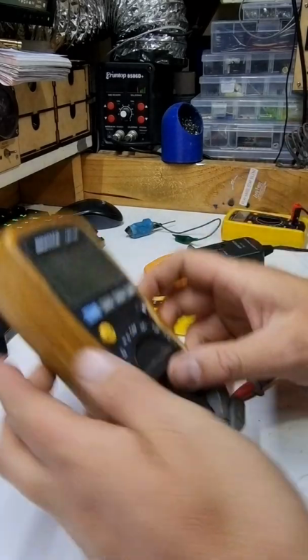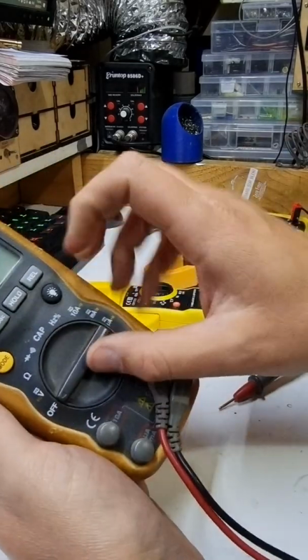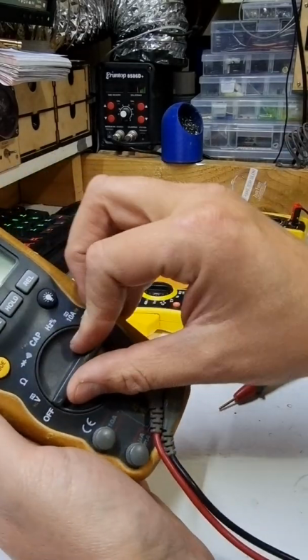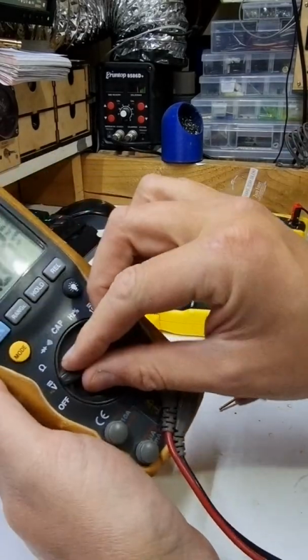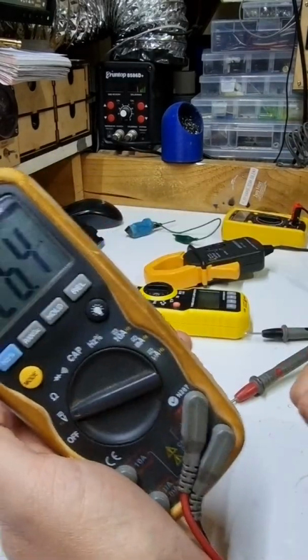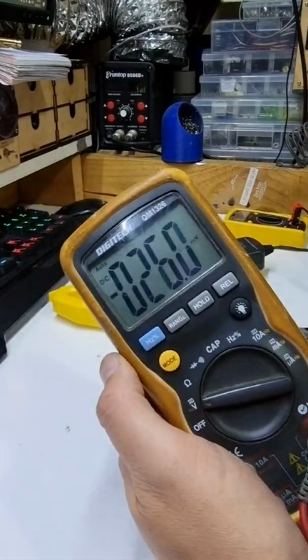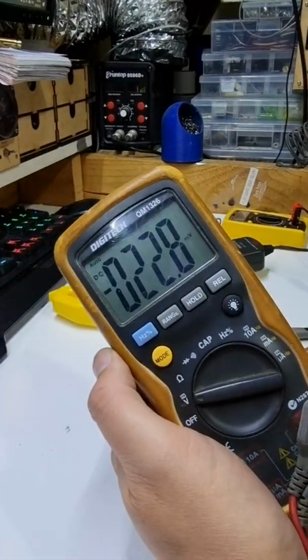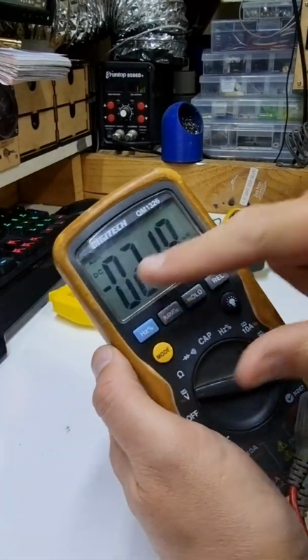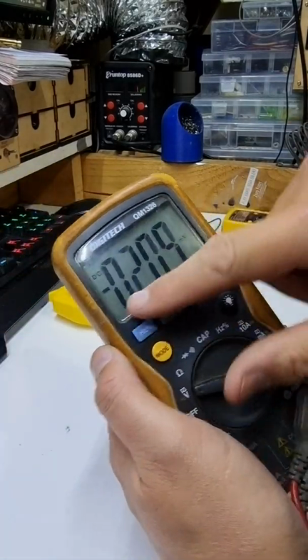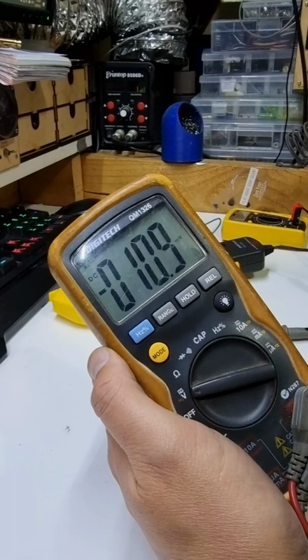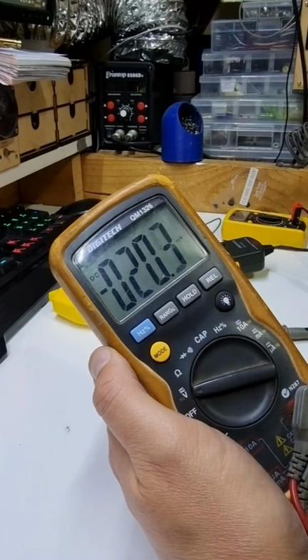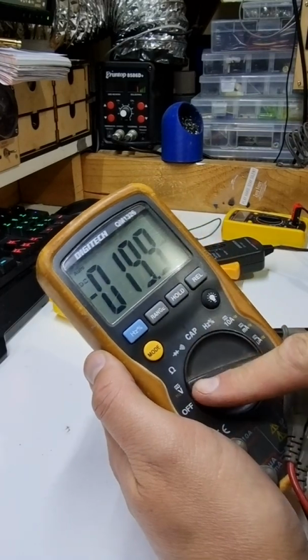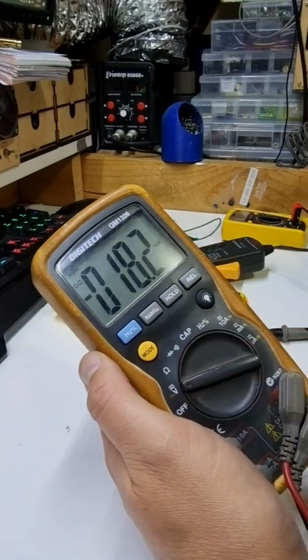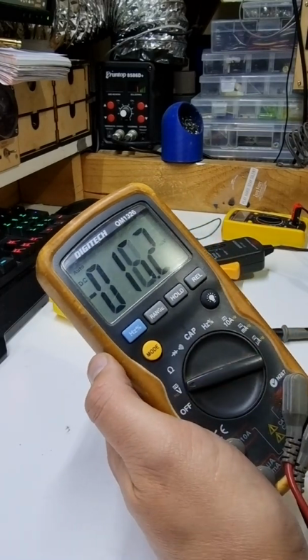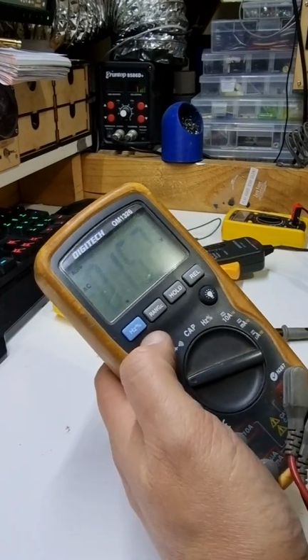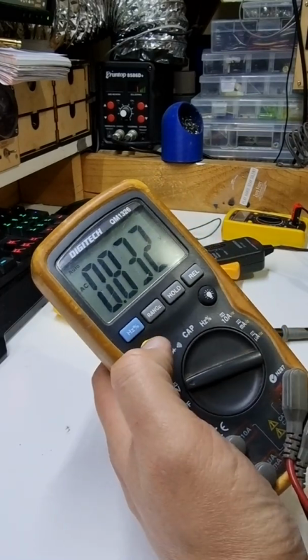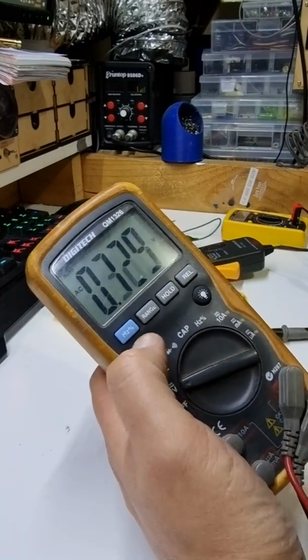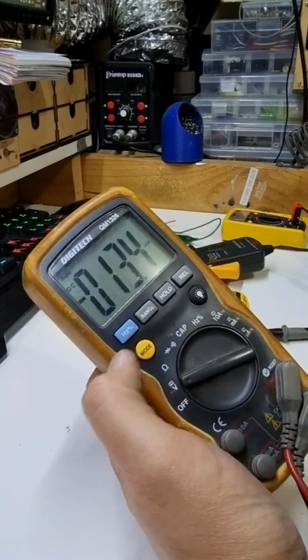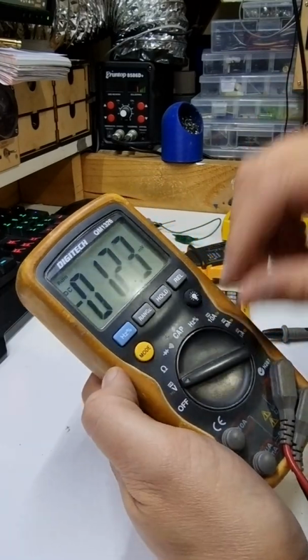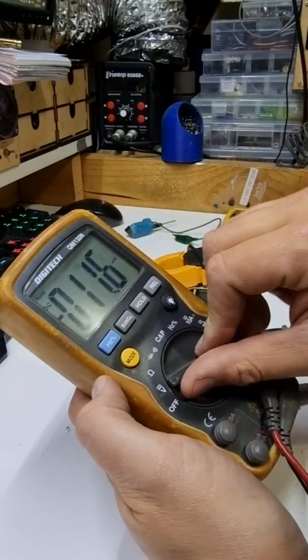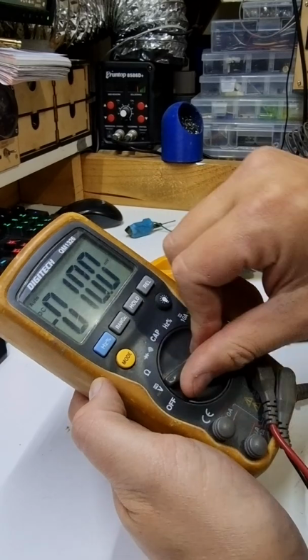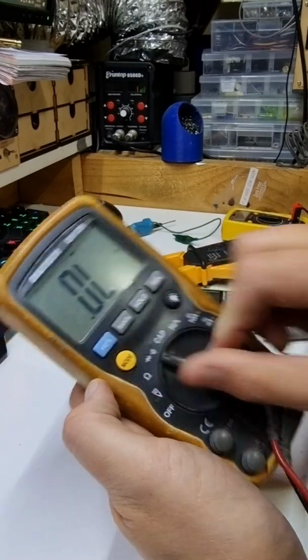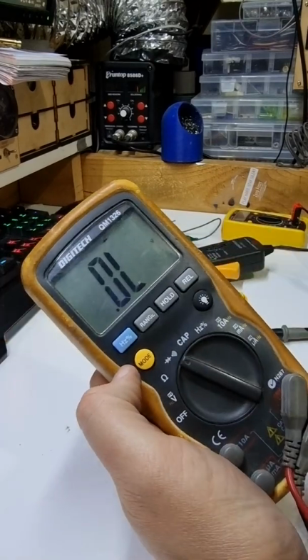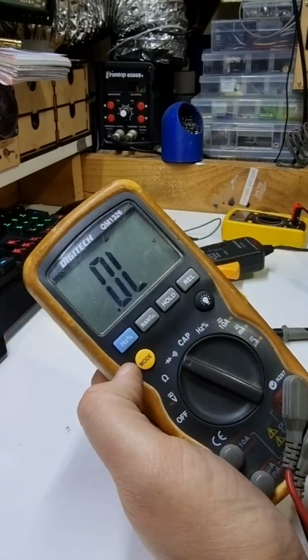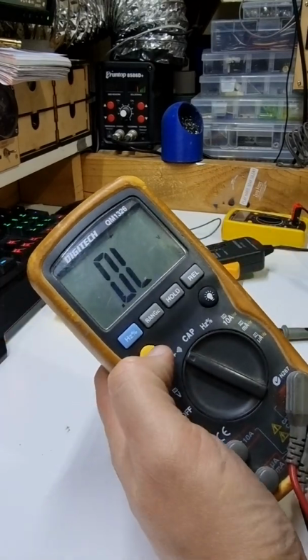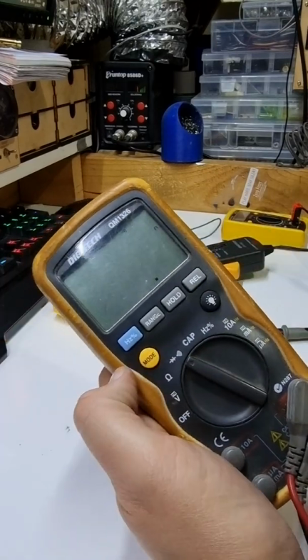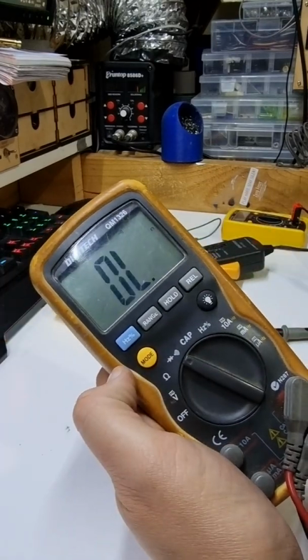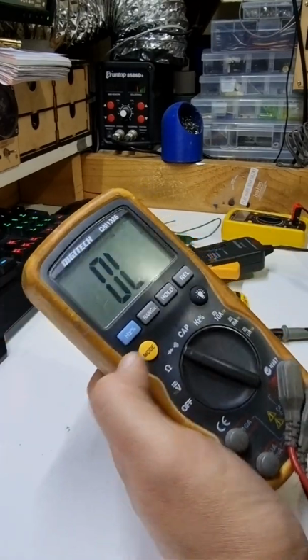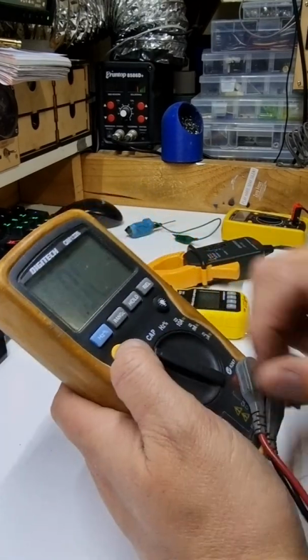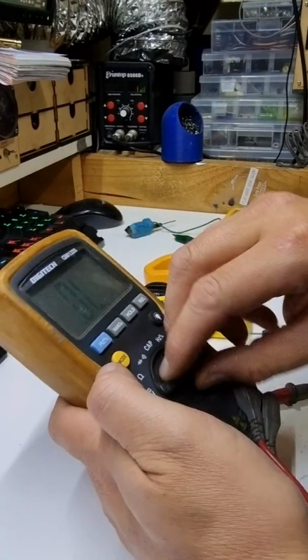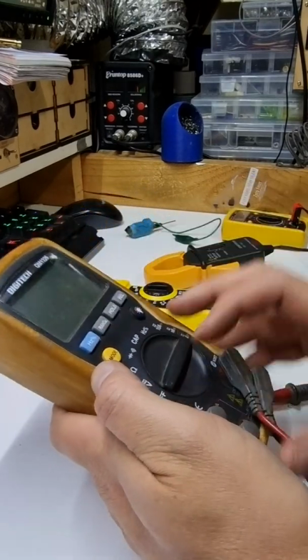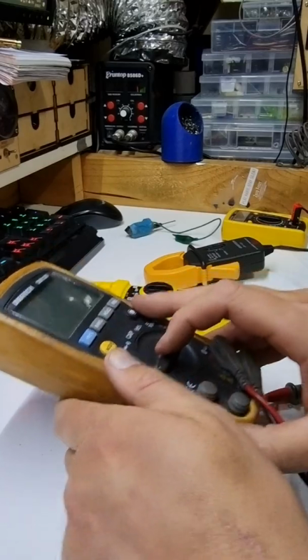The big one has auto-ranging. It automatically adjusts the range, so you just go: I want volts — DC or AC. And for continuity, you go around to the continuity beep and go to beep mode. It's easy, not as scary as you think.